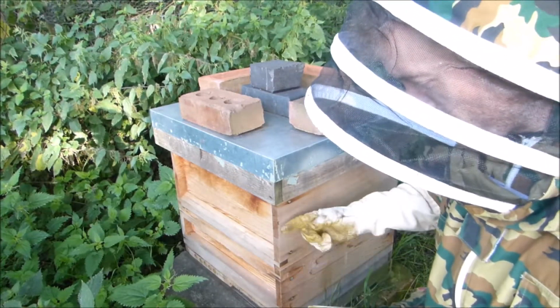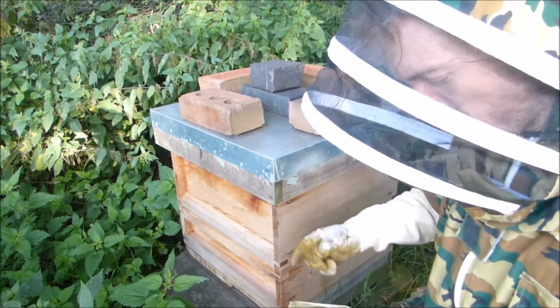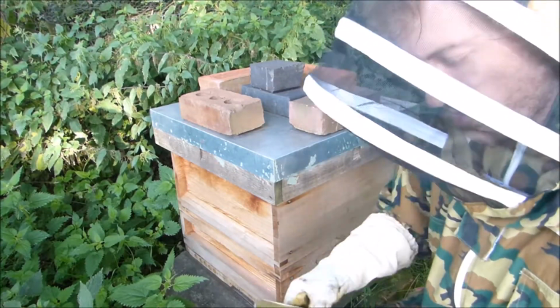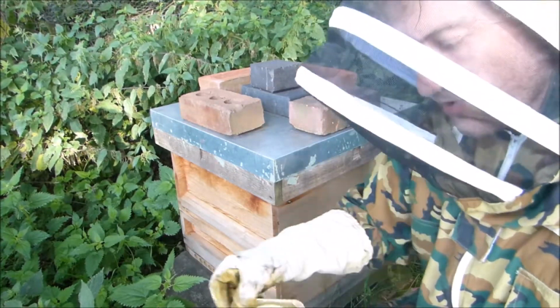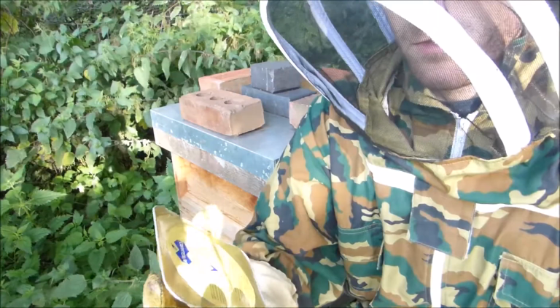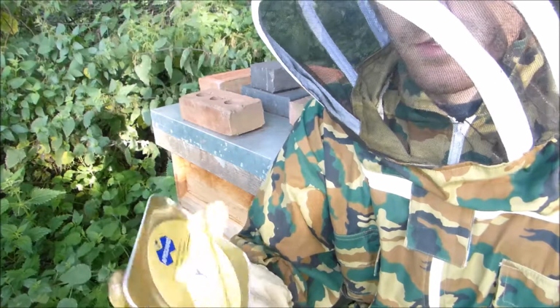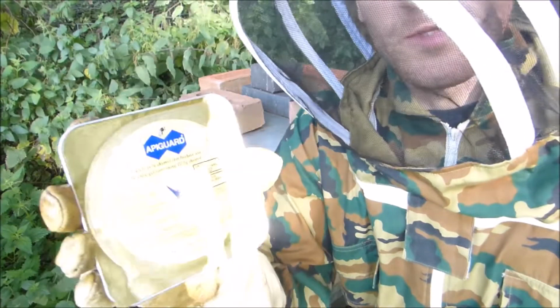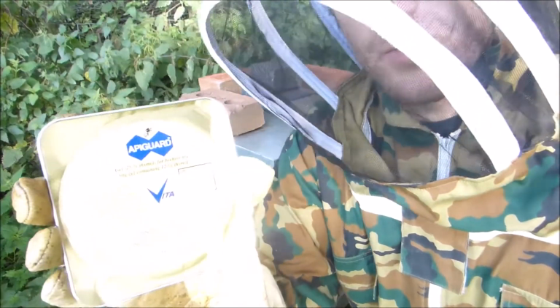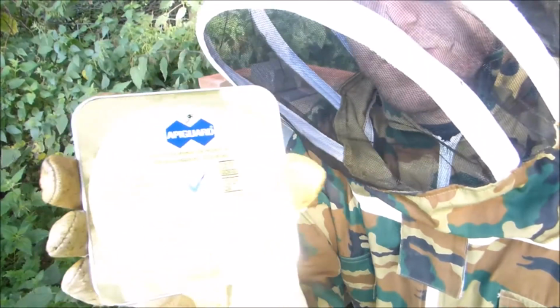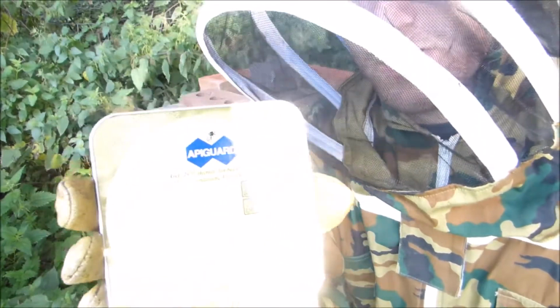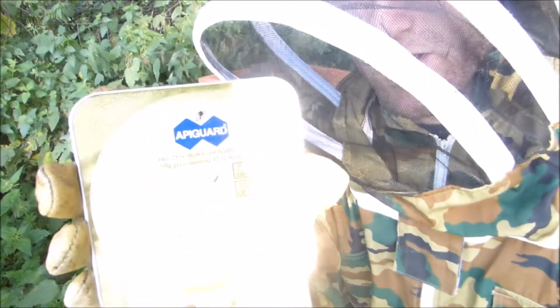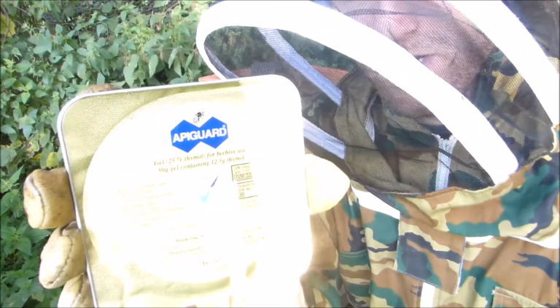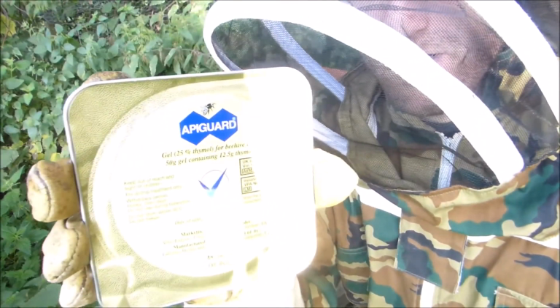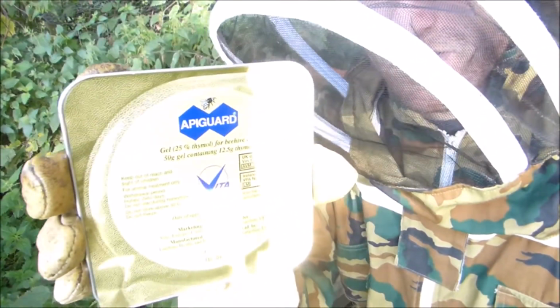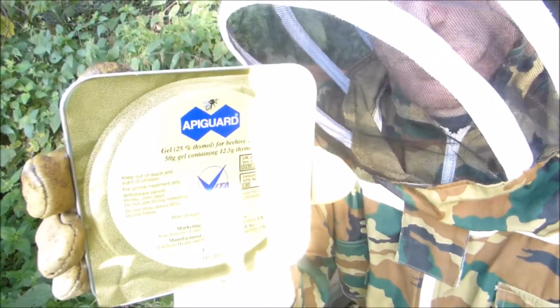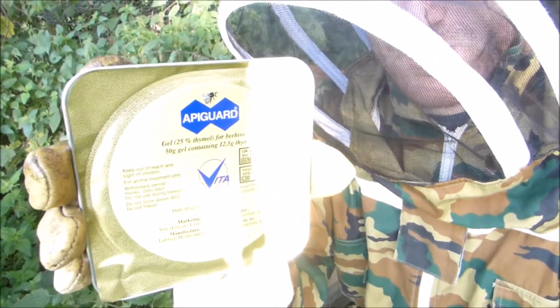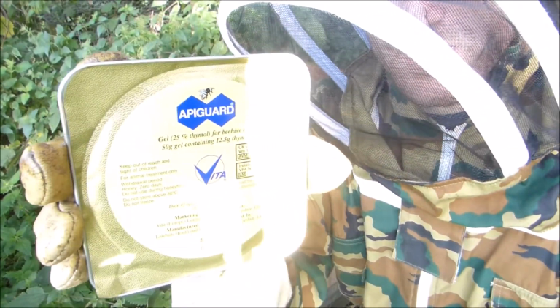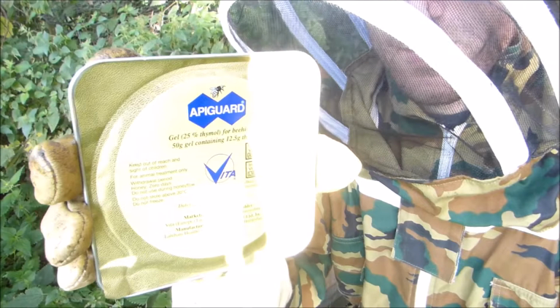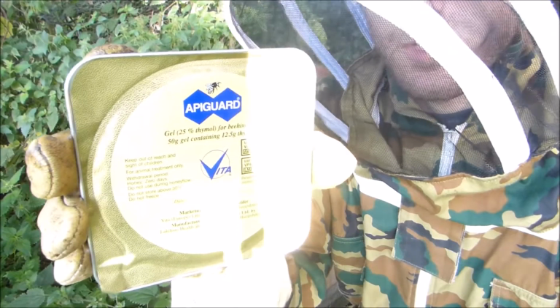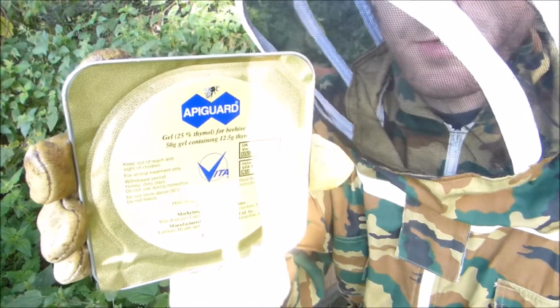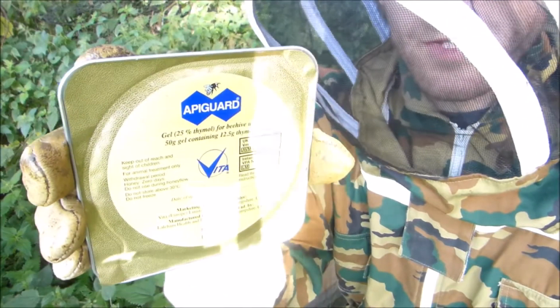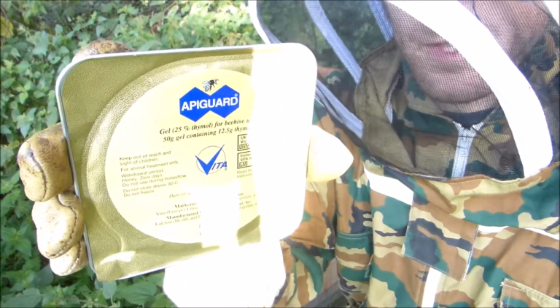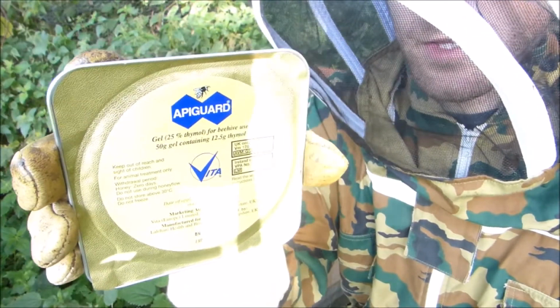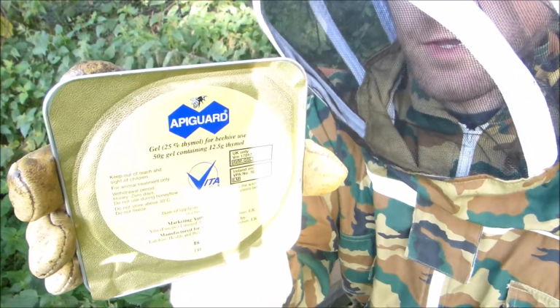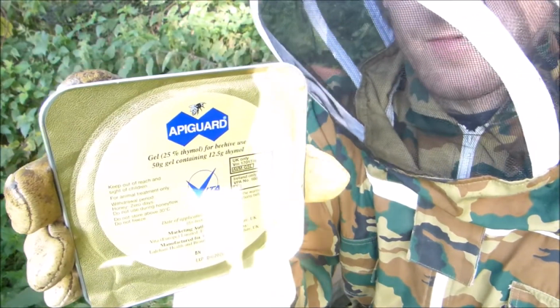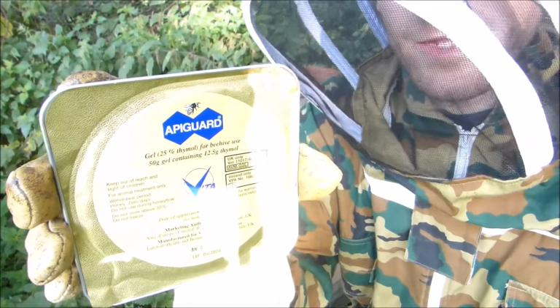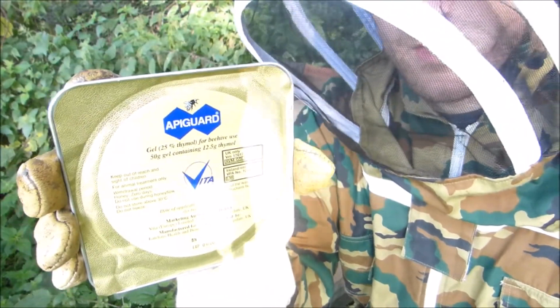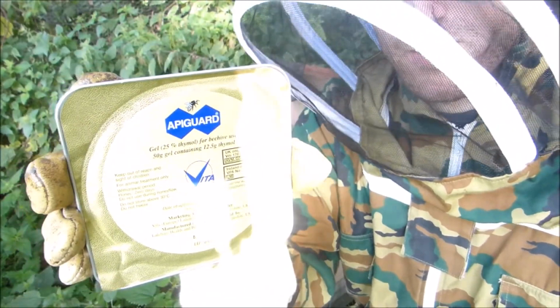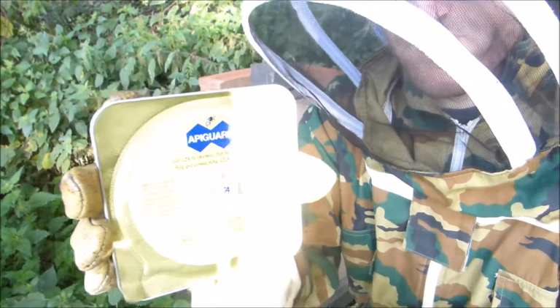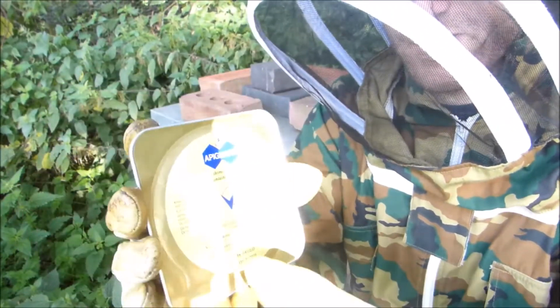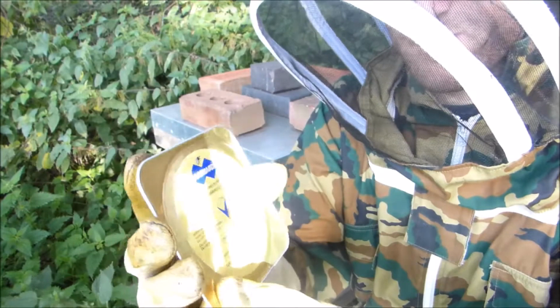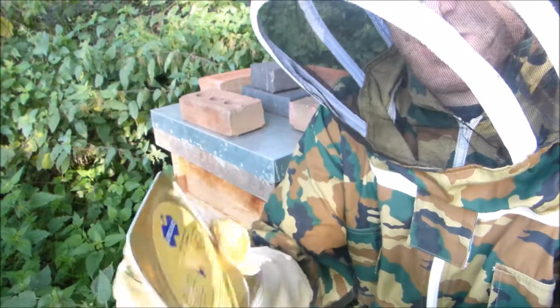The brood box is at the top. The treatment we're going to use this year is Apigard. I used a new treatment, Amitraz, last year. This year we're going to go back to Apigard. I like to vary it a bit because Varroa can develop a resistance.